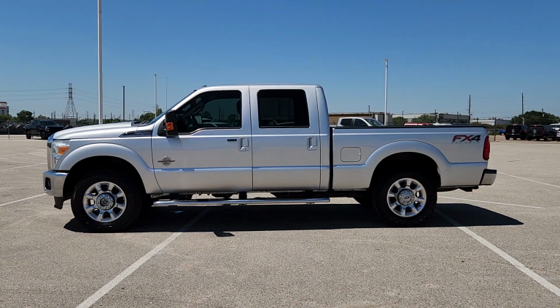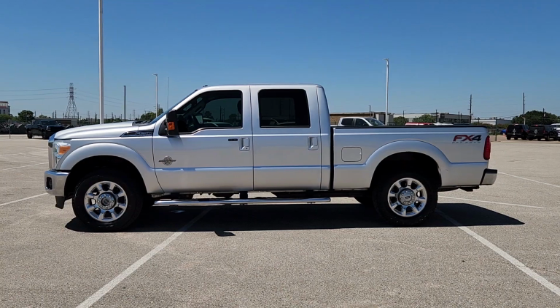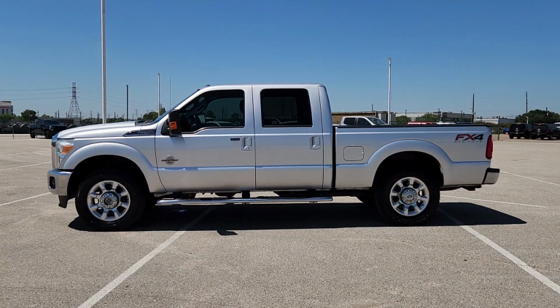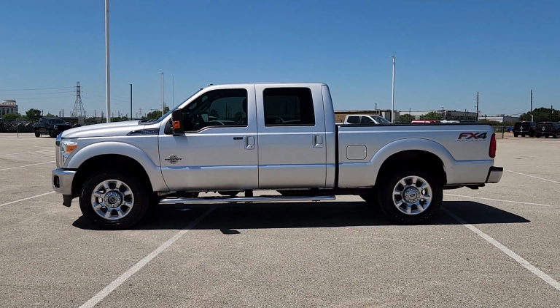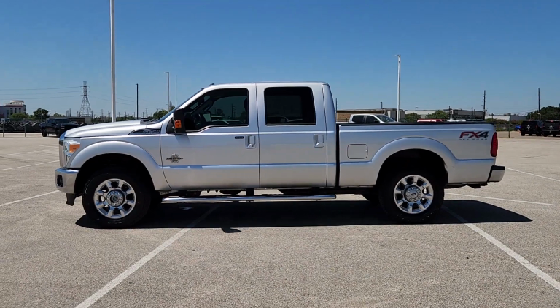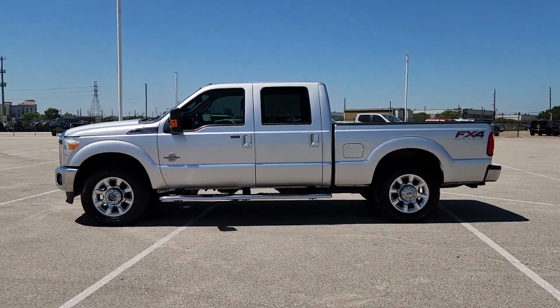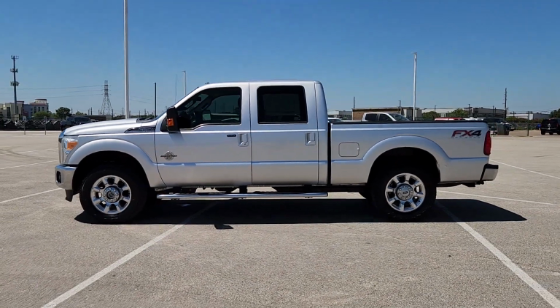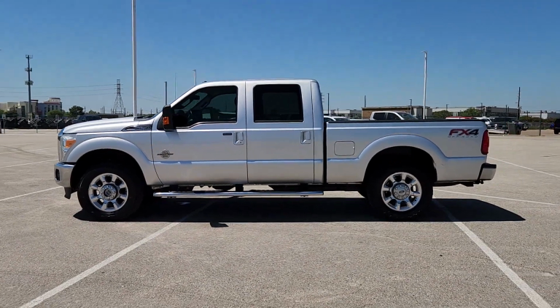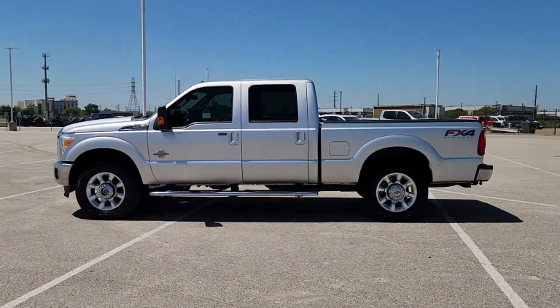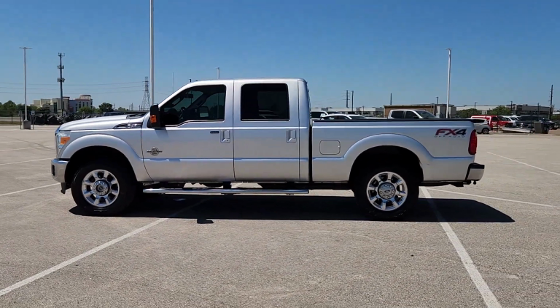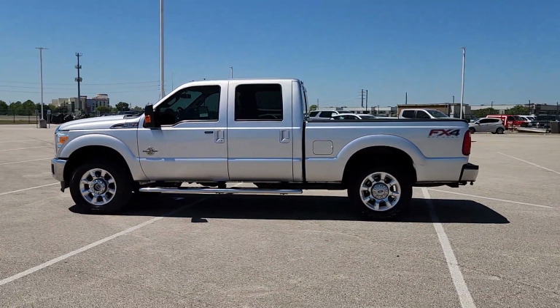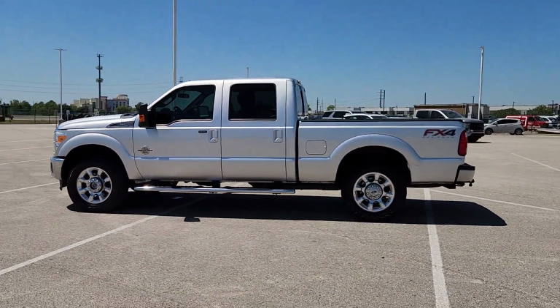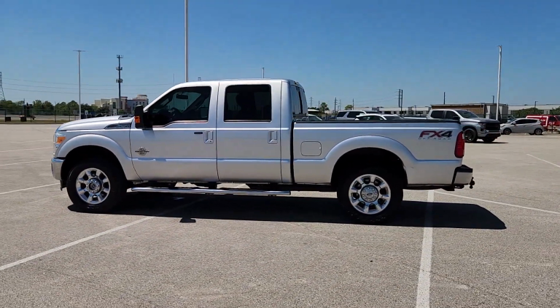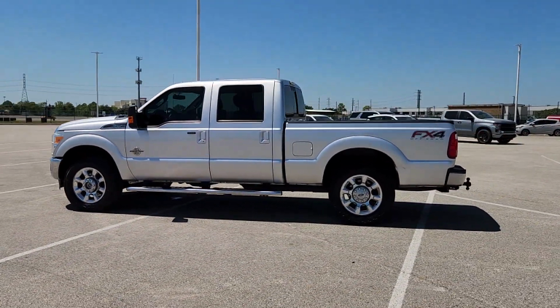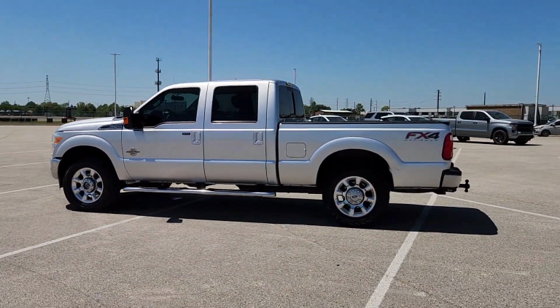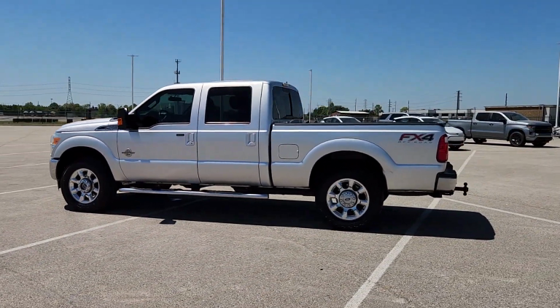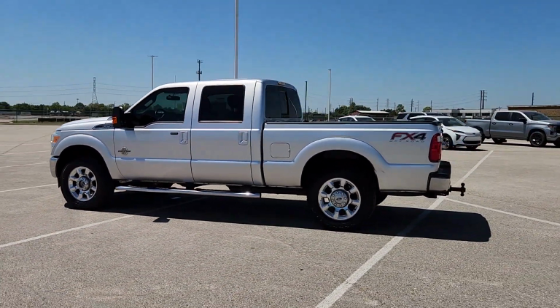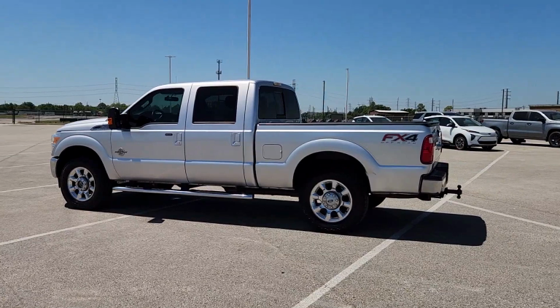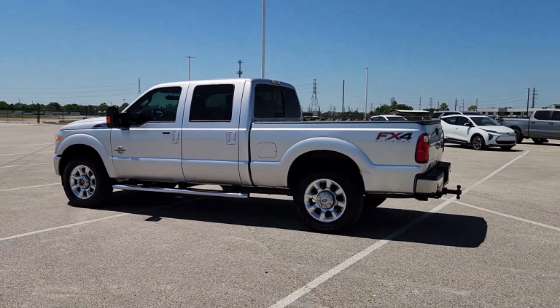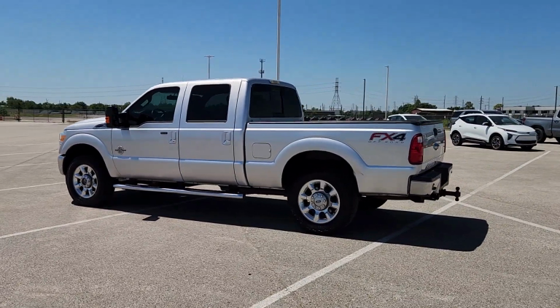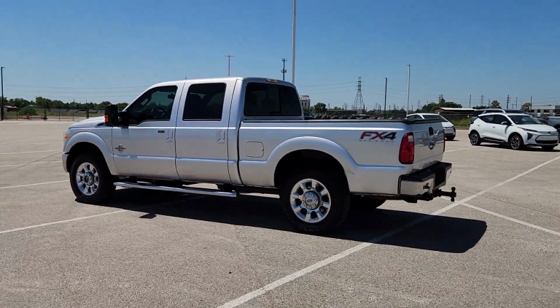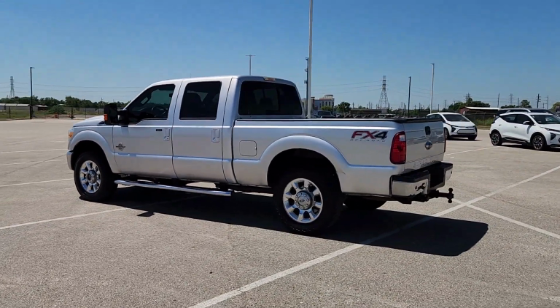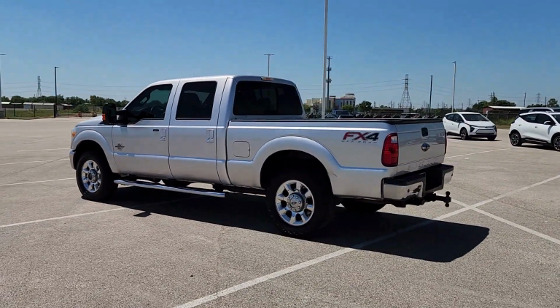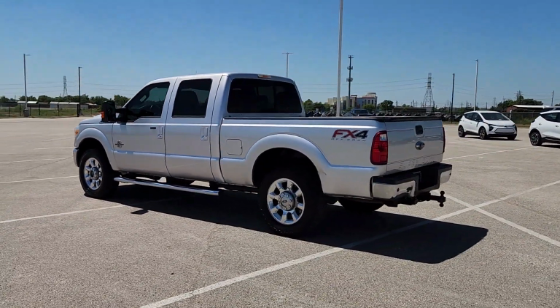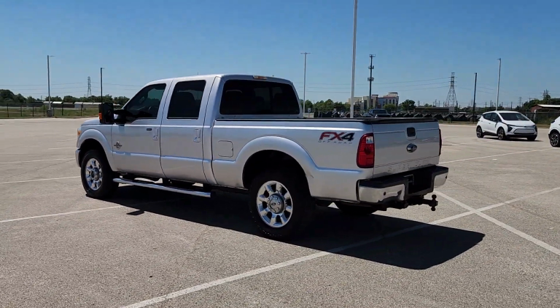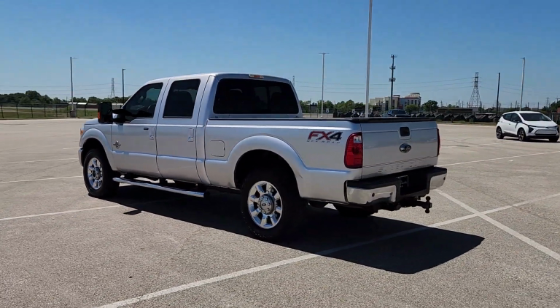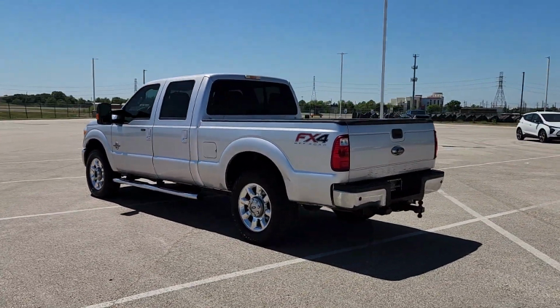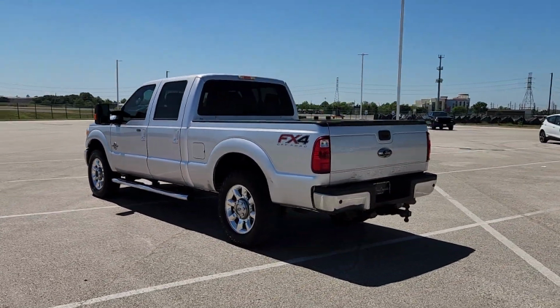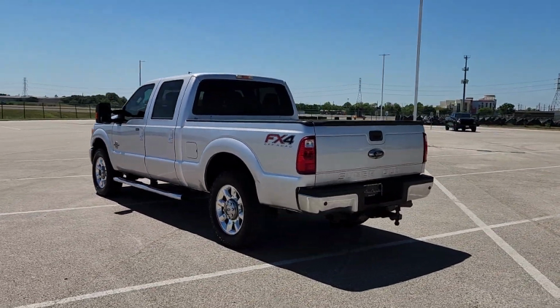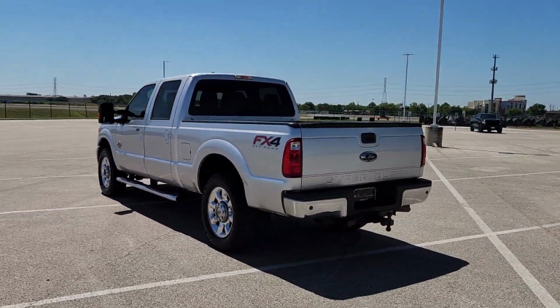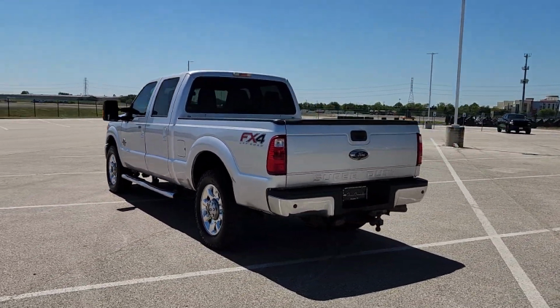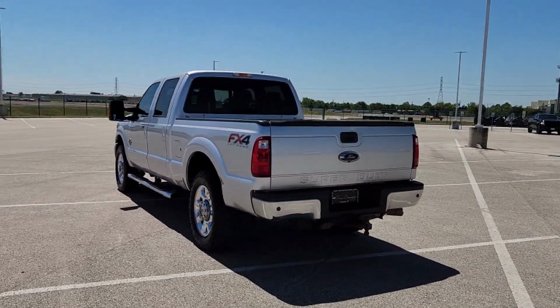Enjoy the view of this 2016 Ford F-250. With less than 100,000 miles on the odometer, this vehicle provides excellent value.